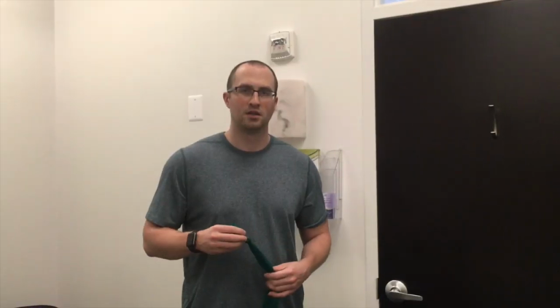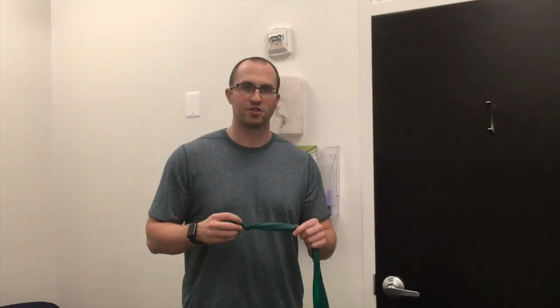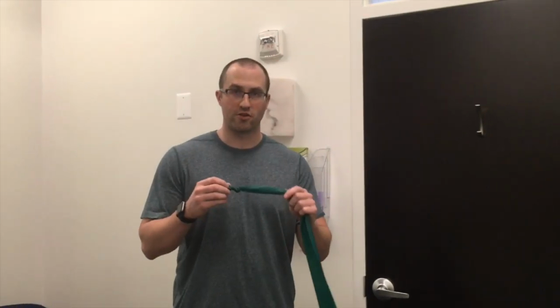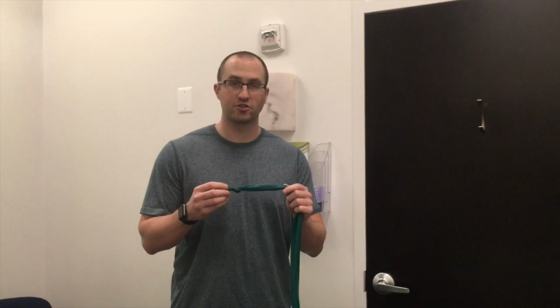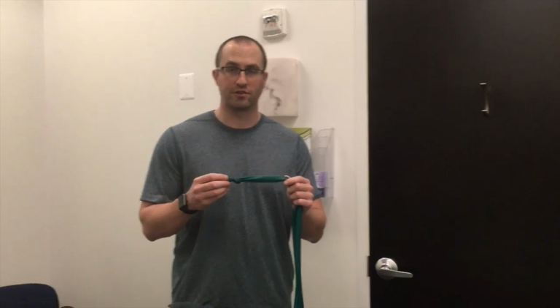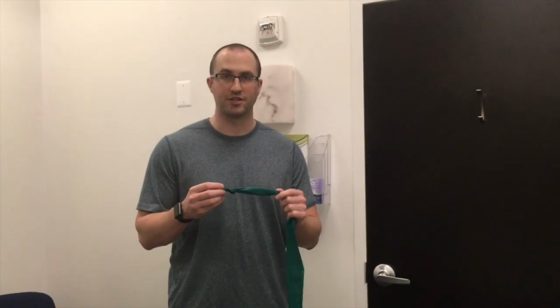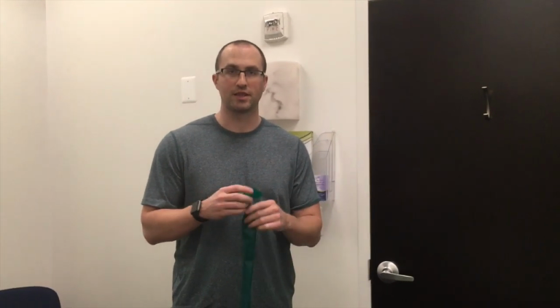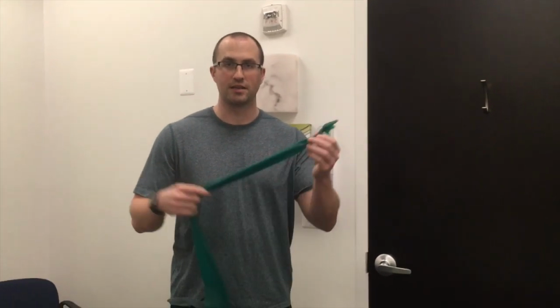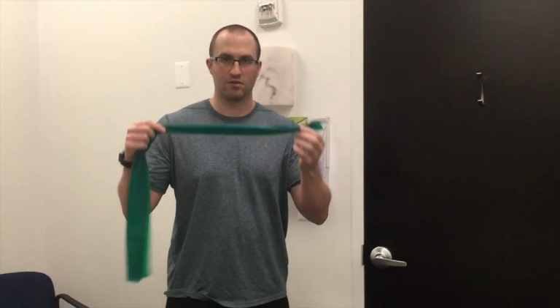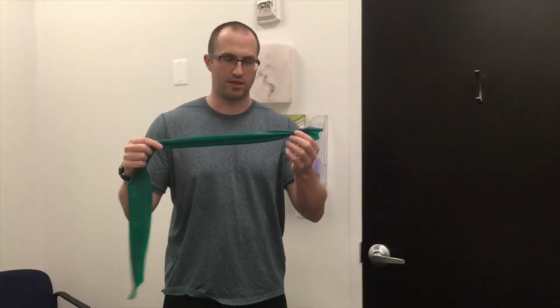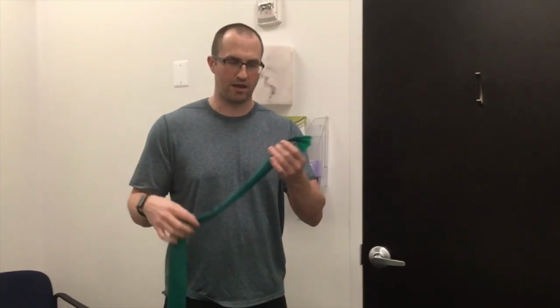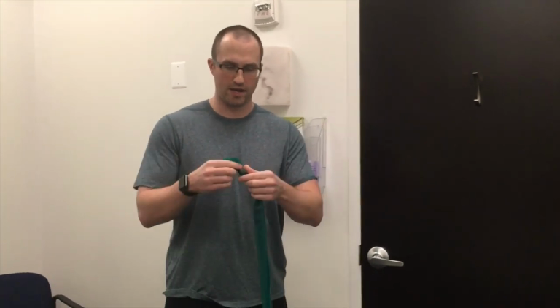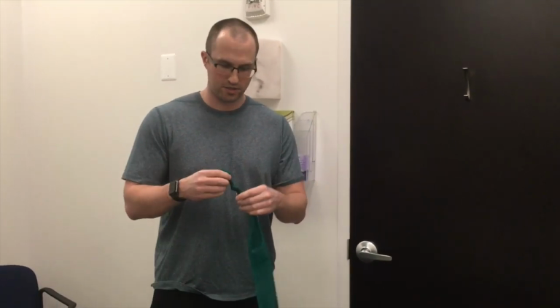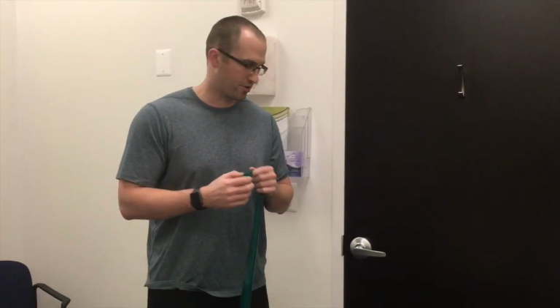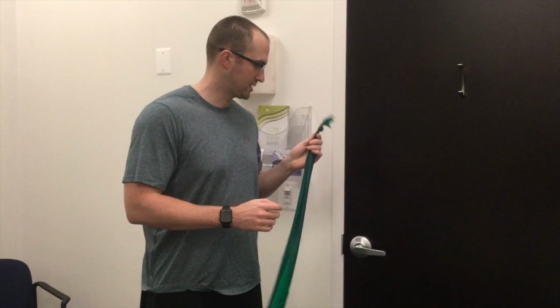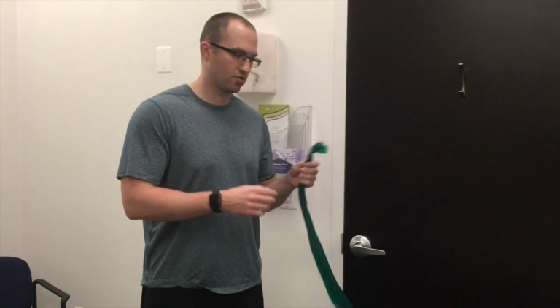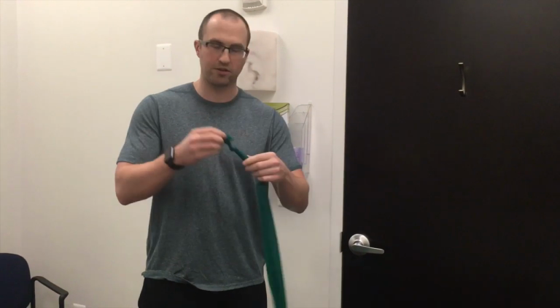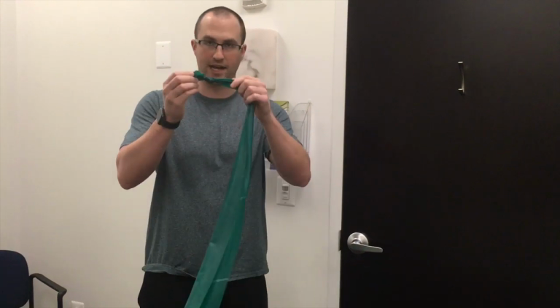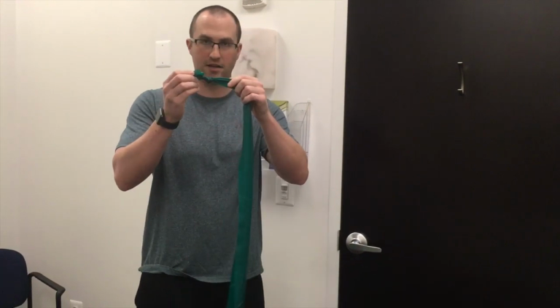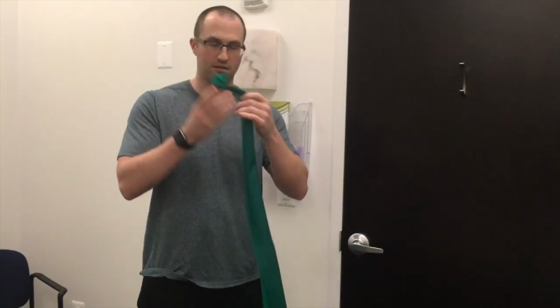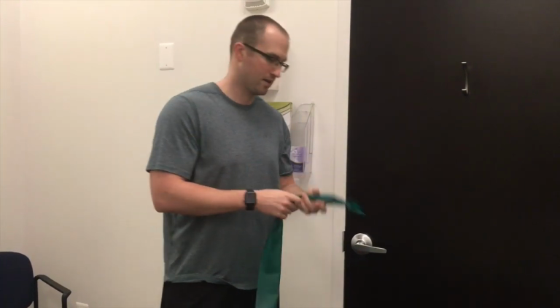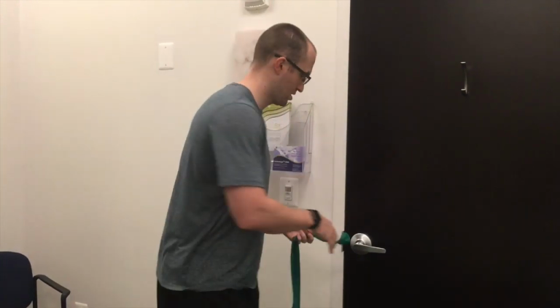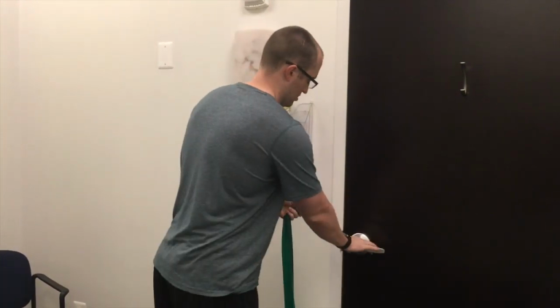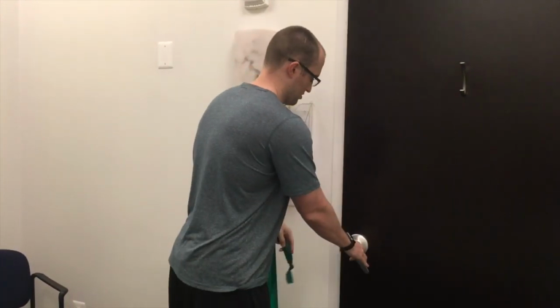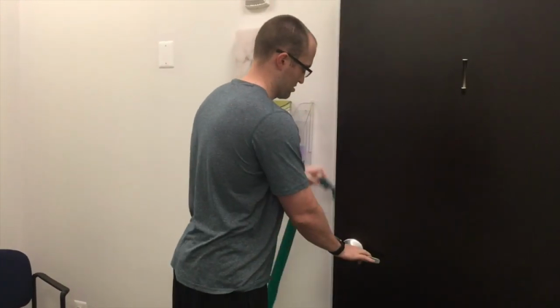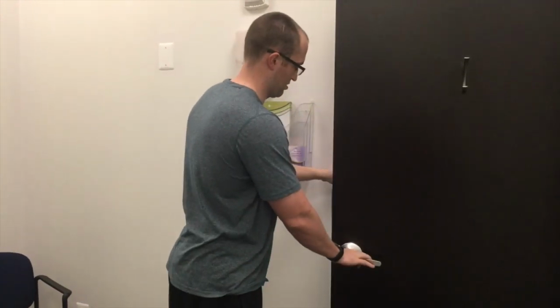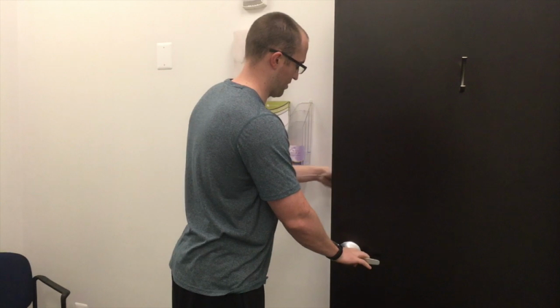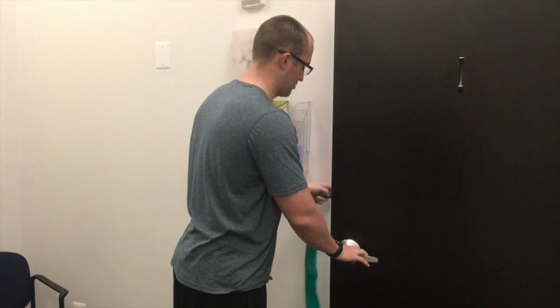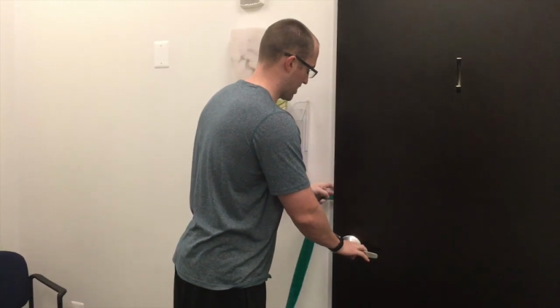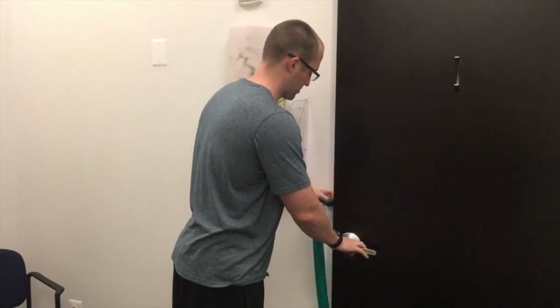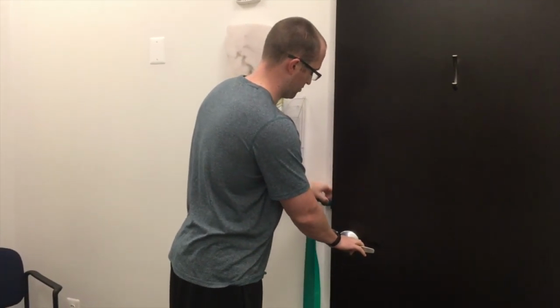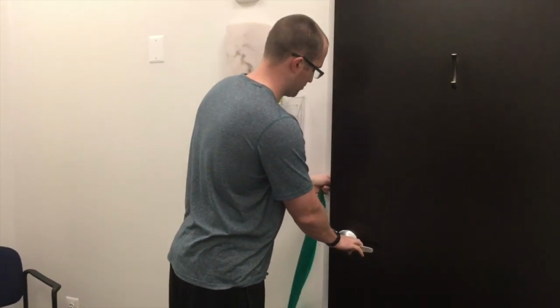This is shoulder internal rotation with the TheraBand. In order to hook this in the doorway, you can tie a knot, throw it in the door jamb, and close your door.